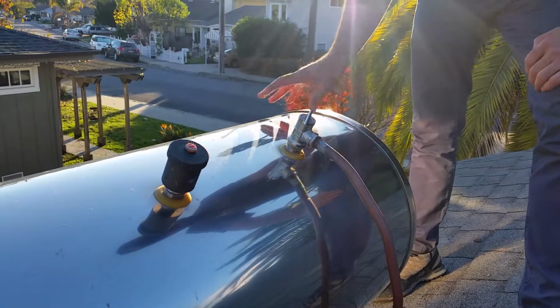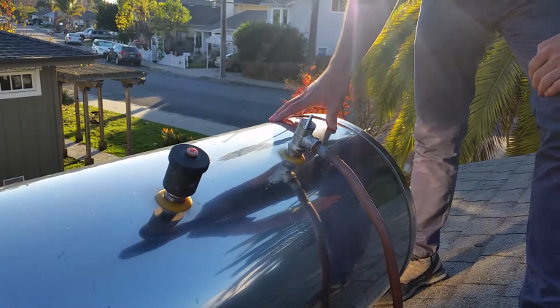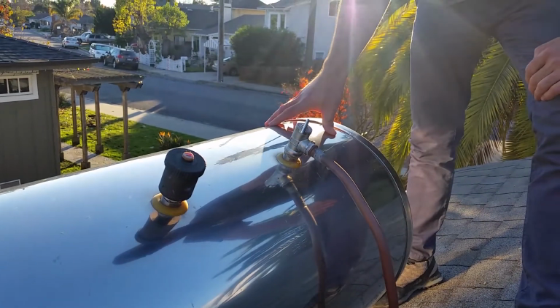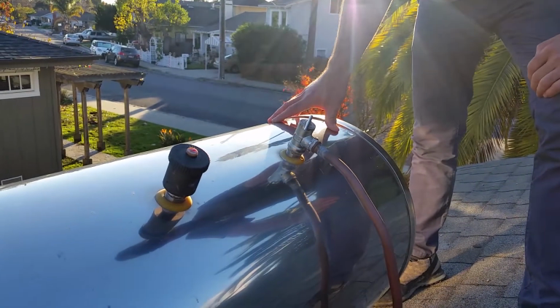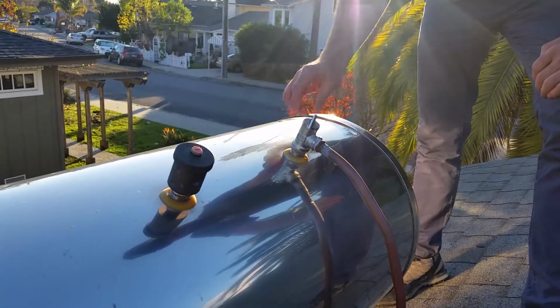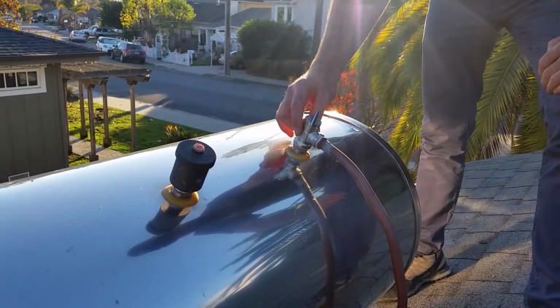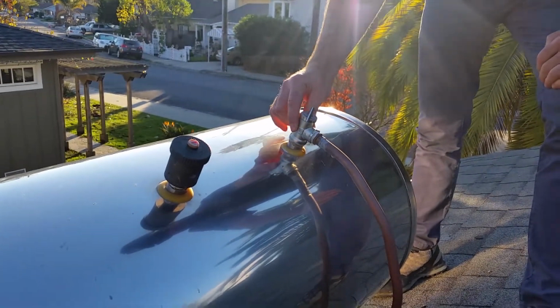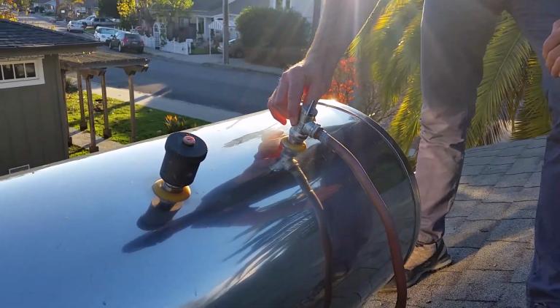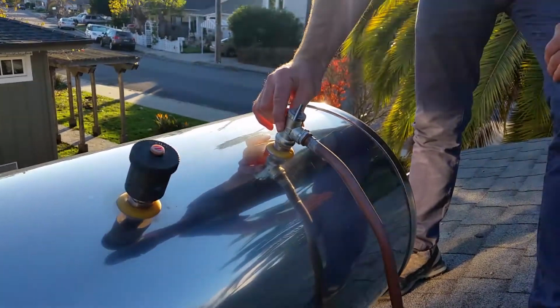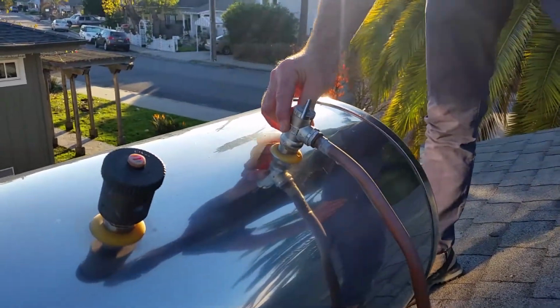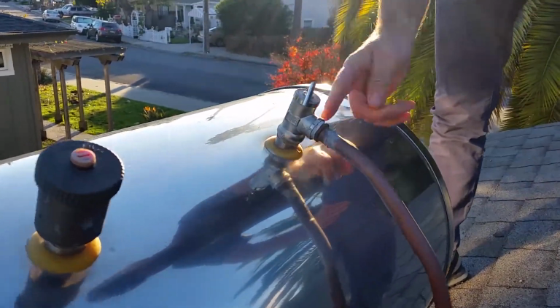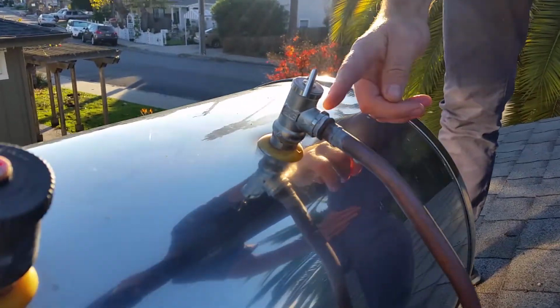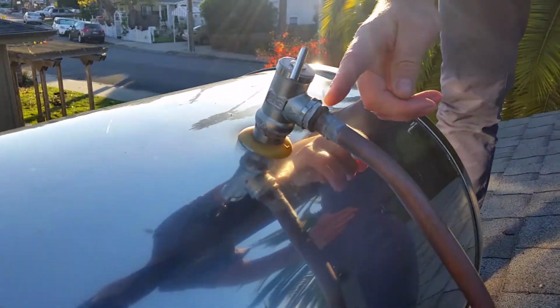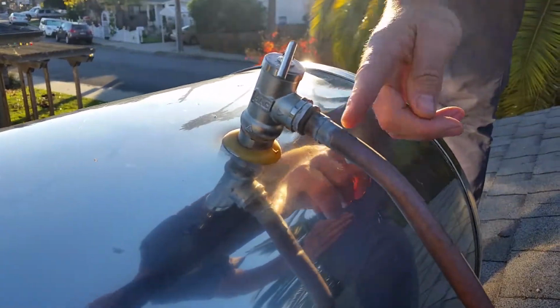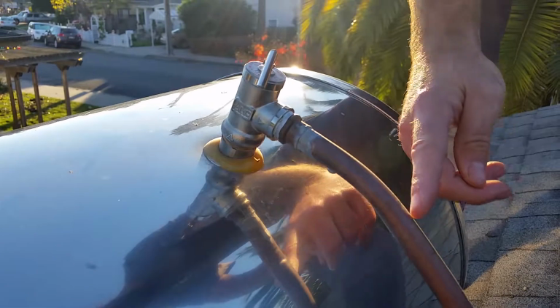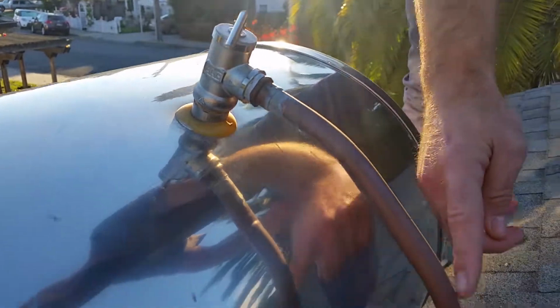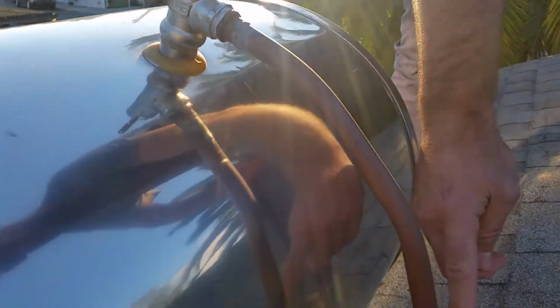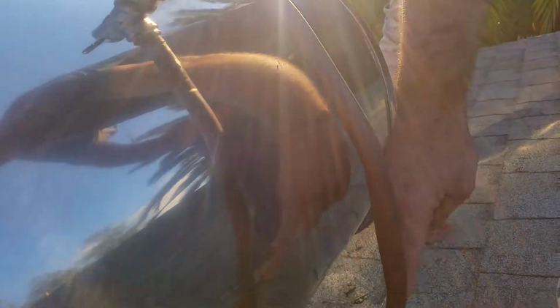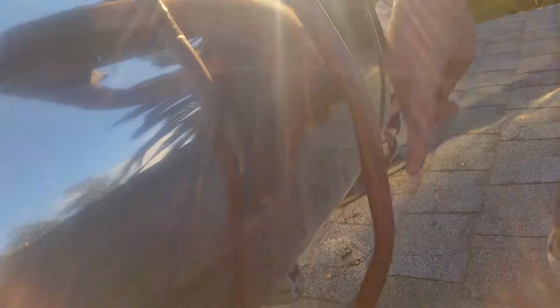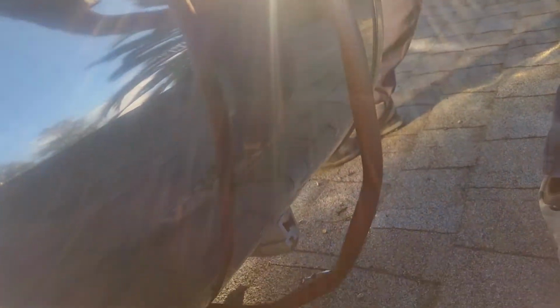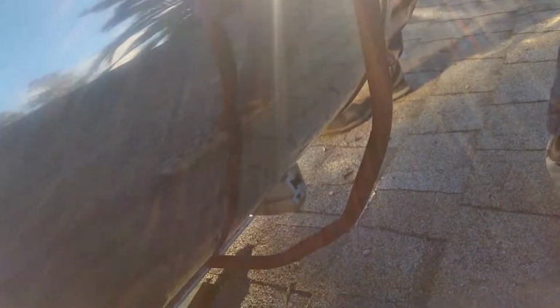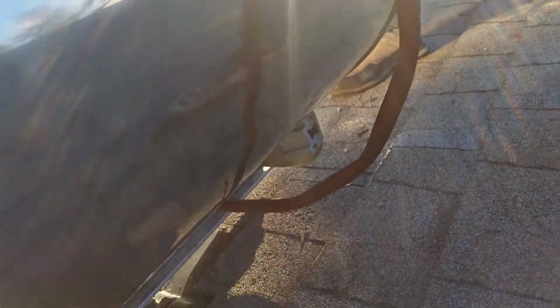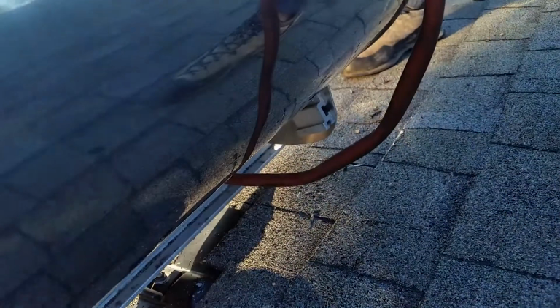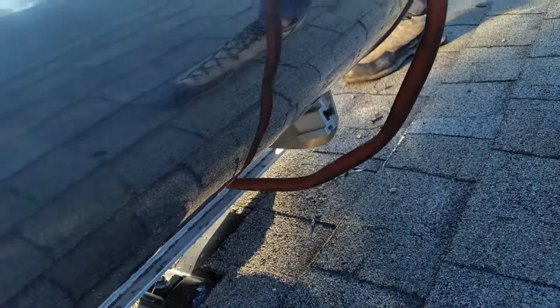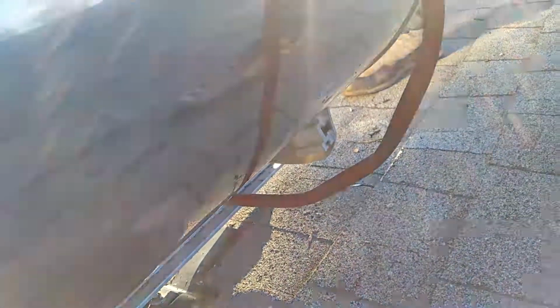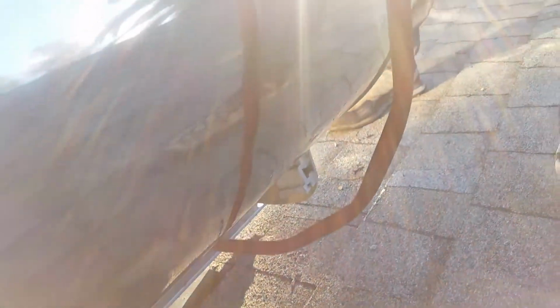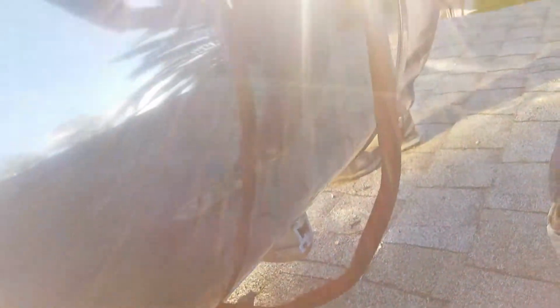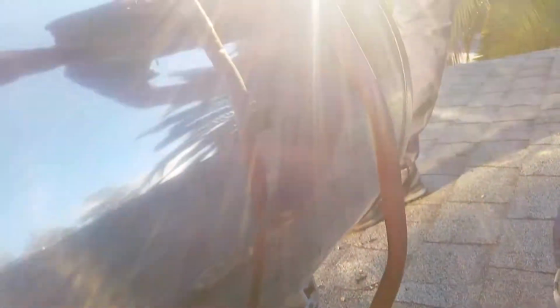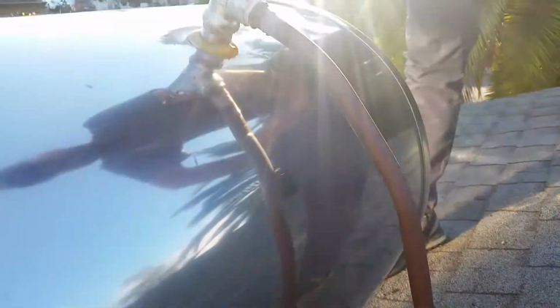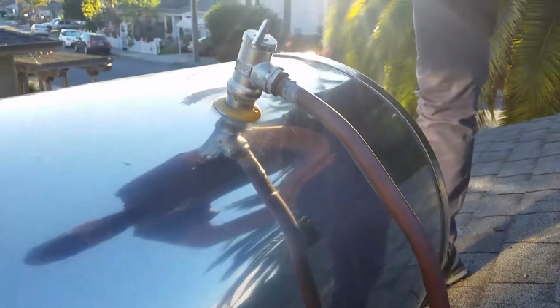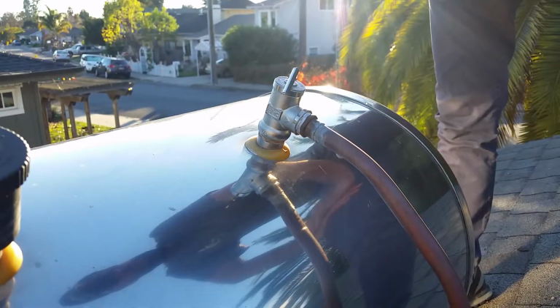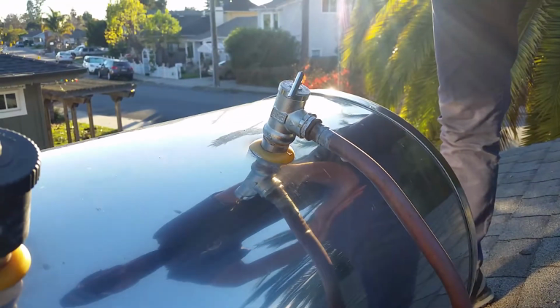This is a pressurized tank. And this is the temperature pressure valve — as you can see, it is piped down to the gutter so that you don't have any hot water coming onto the surface of the roof.